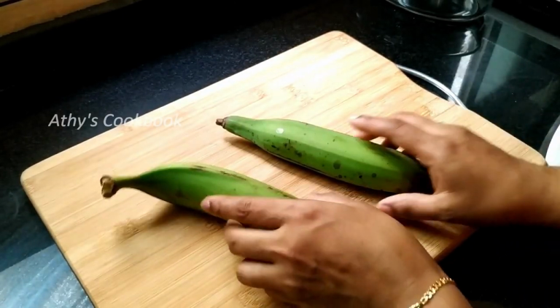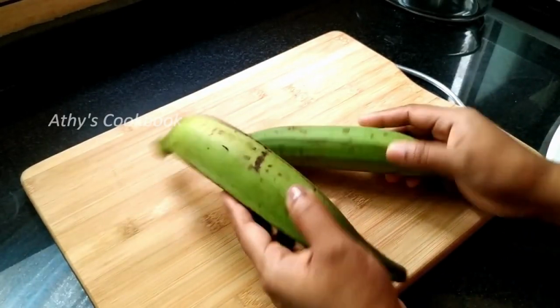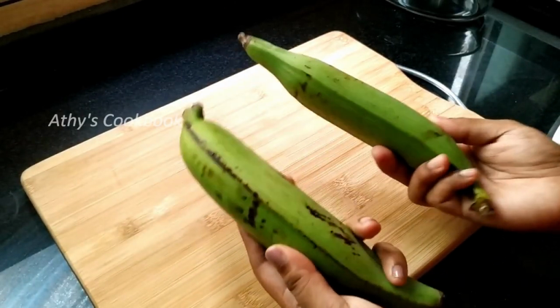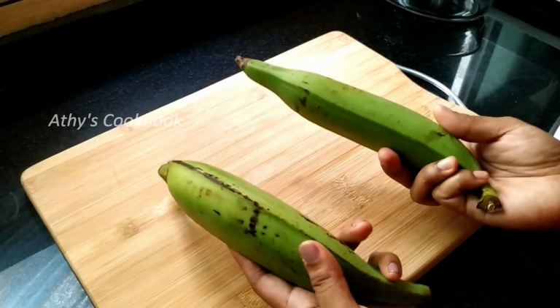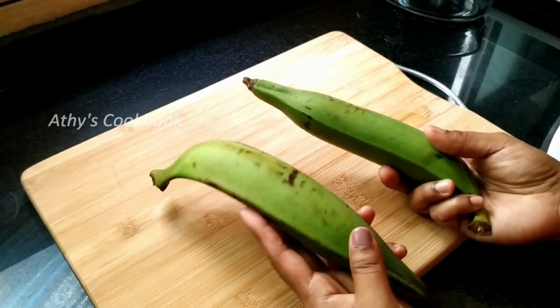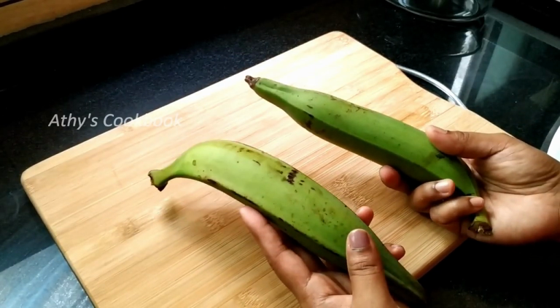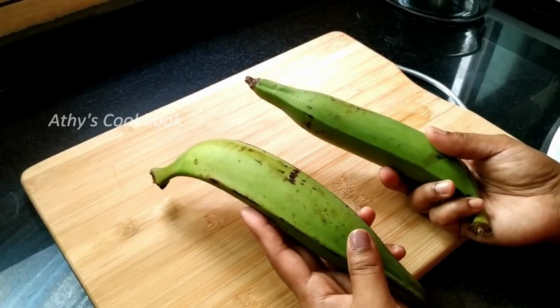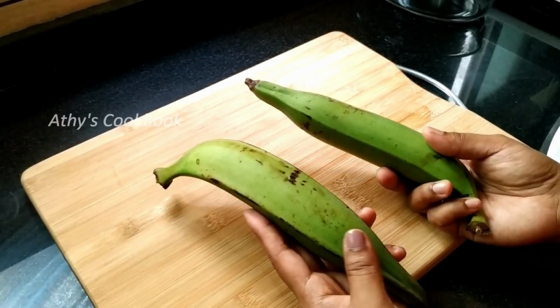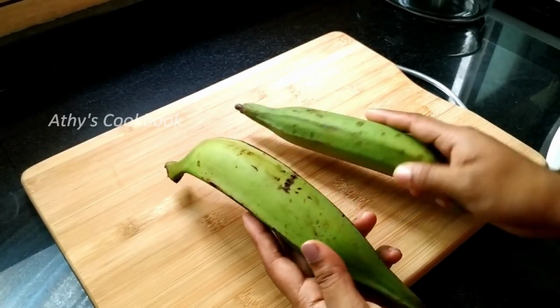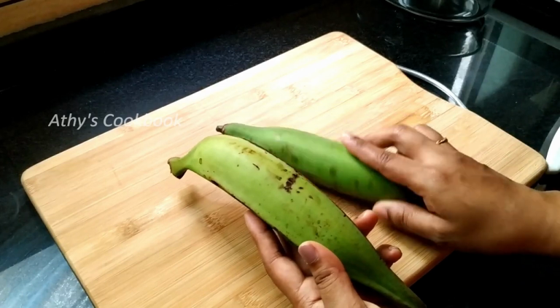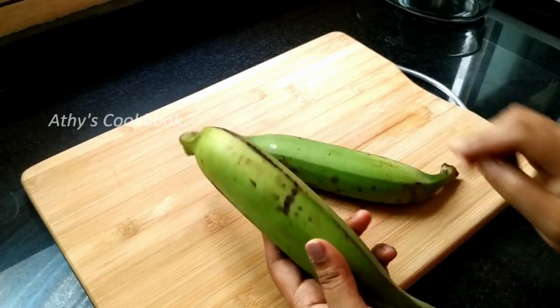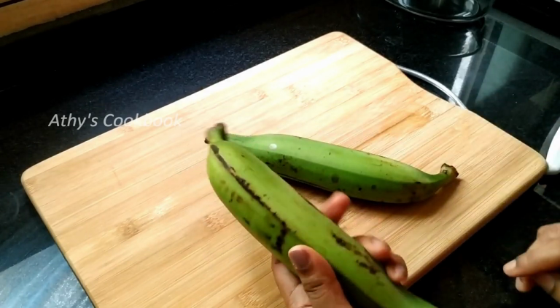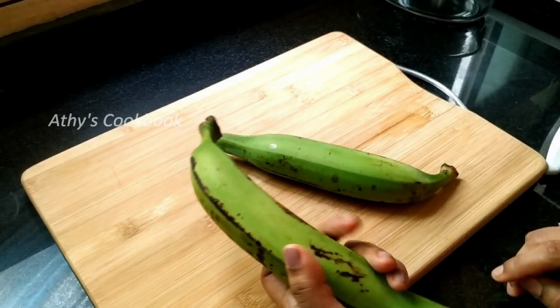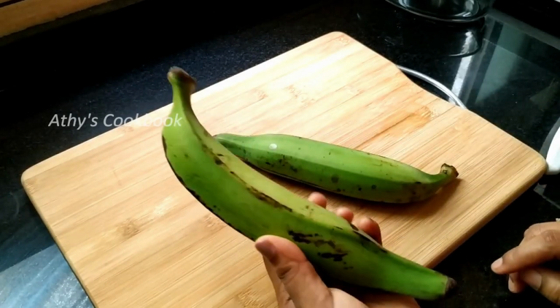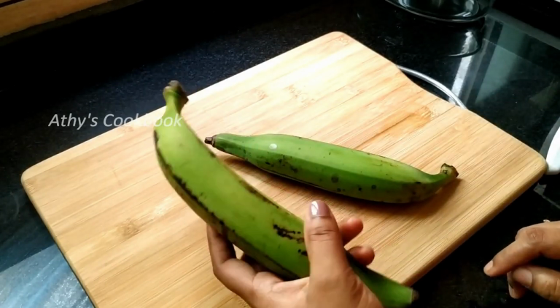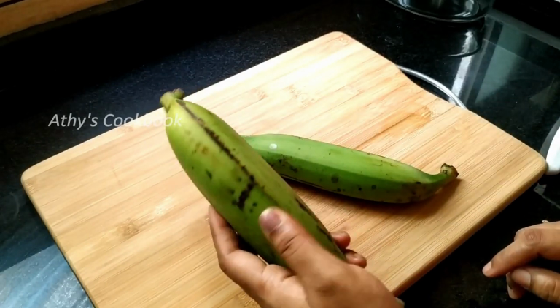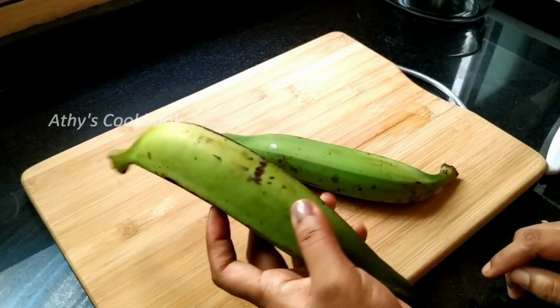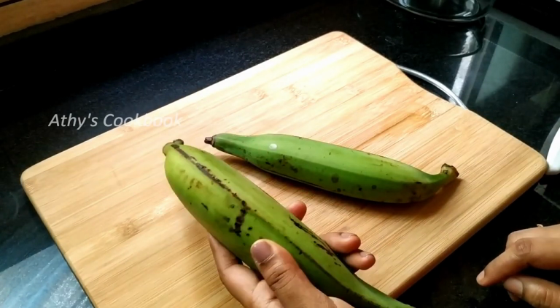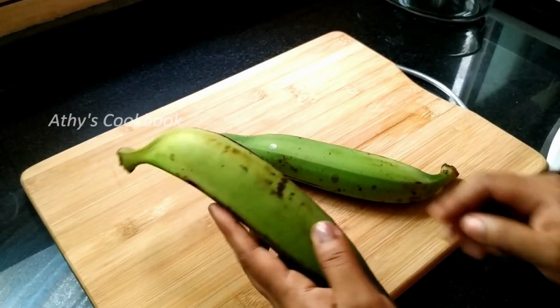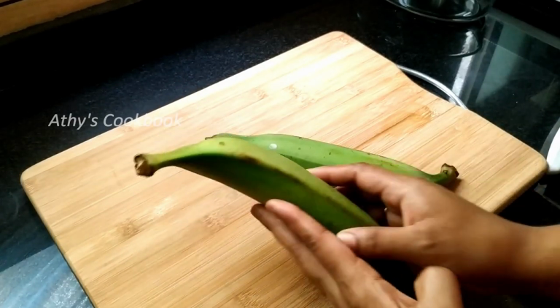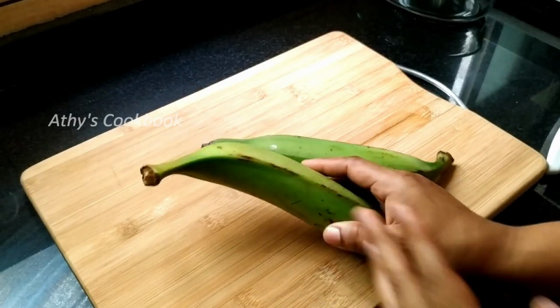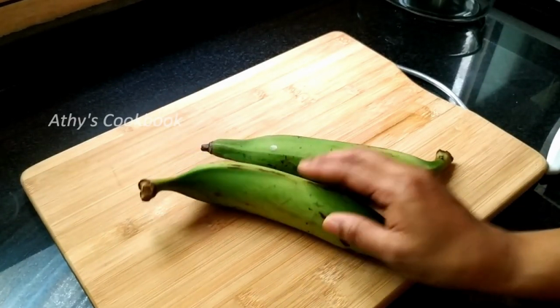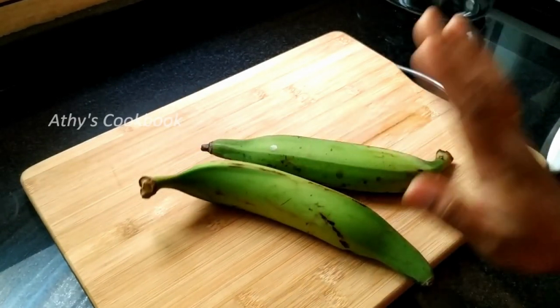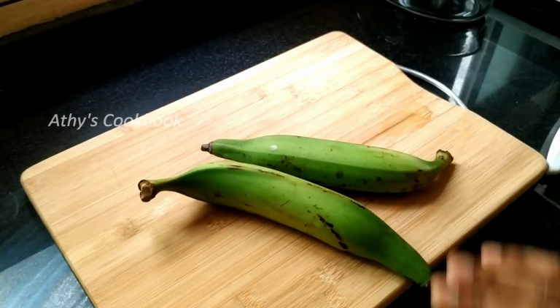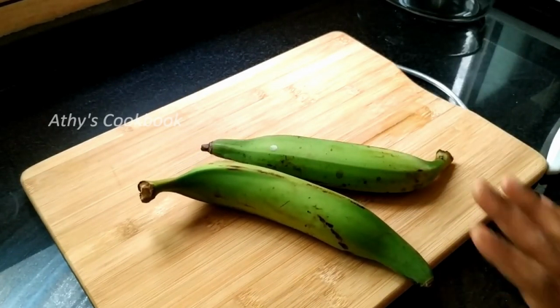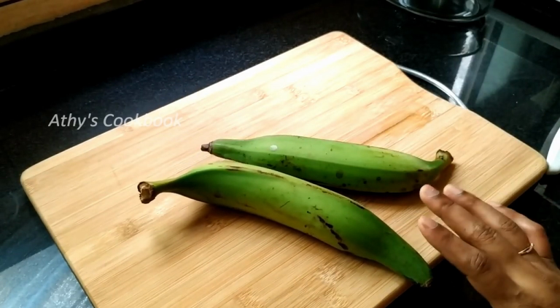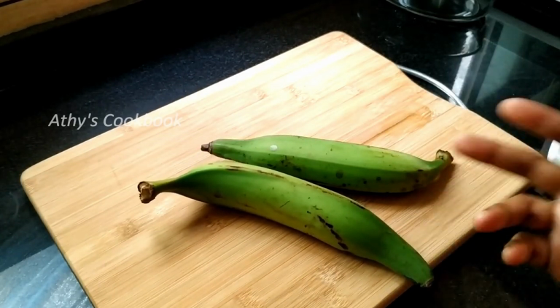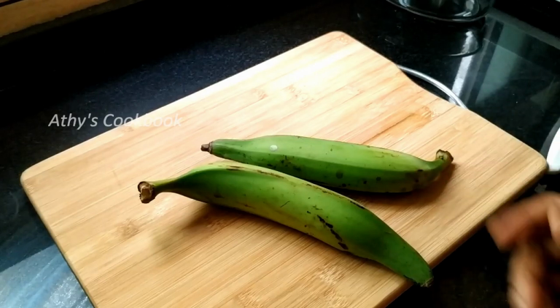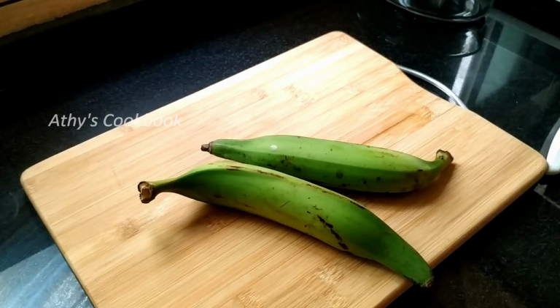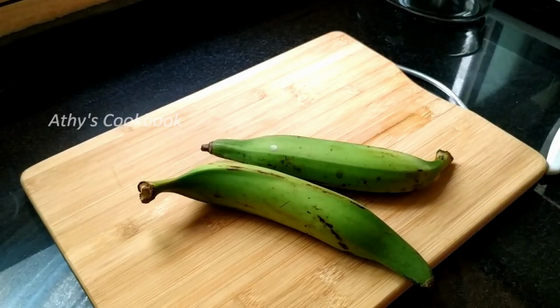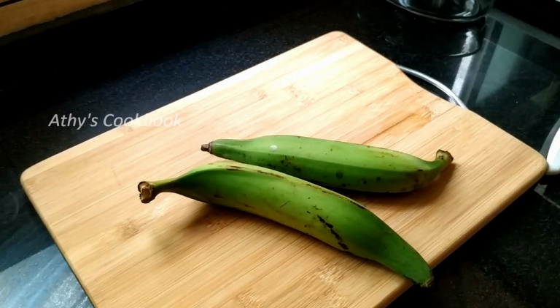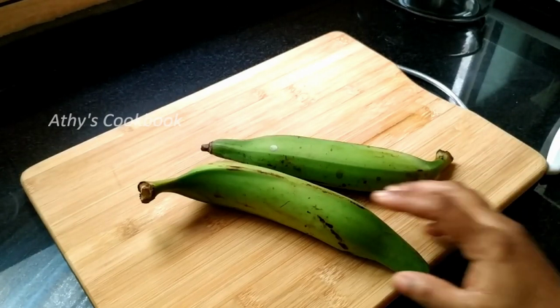Now we have to make the pot more. We will soak this pot in the pot. Then we will put it inside.